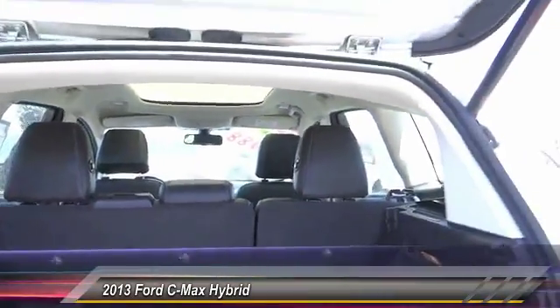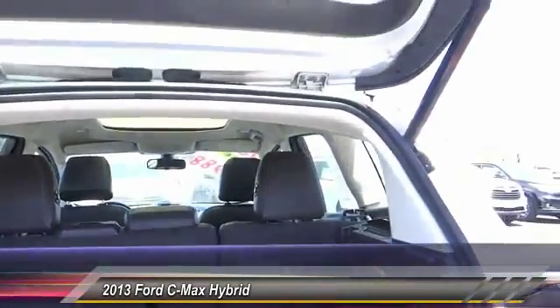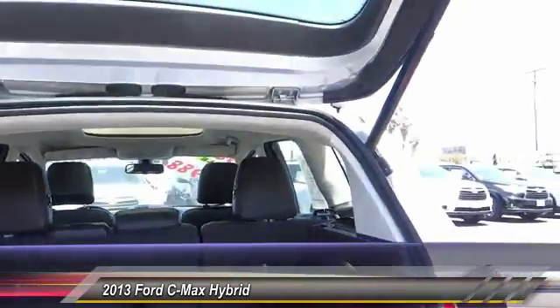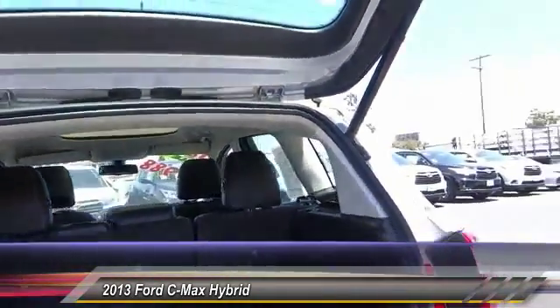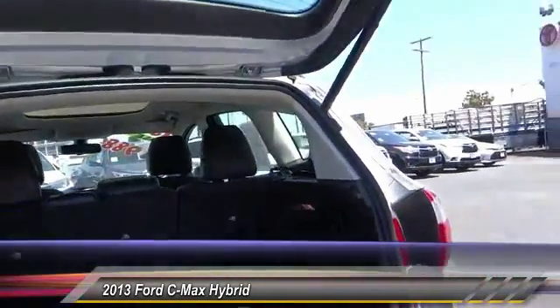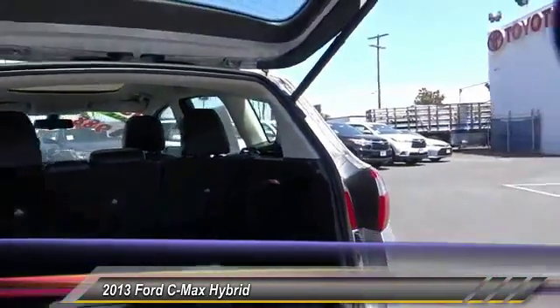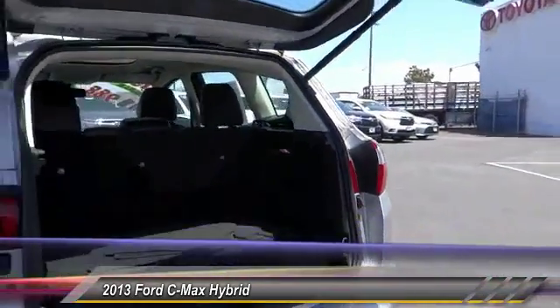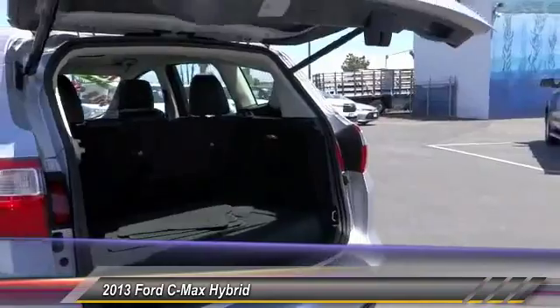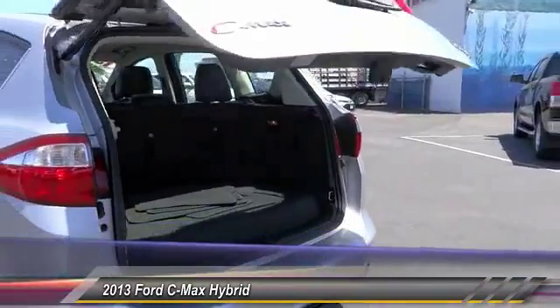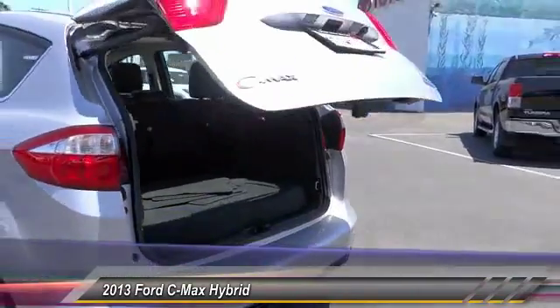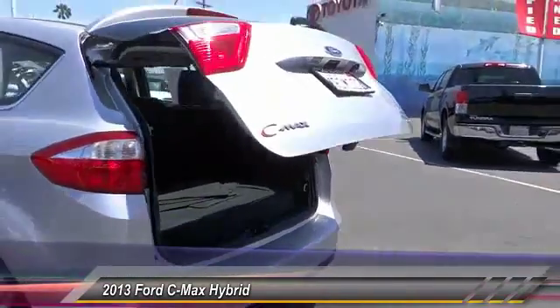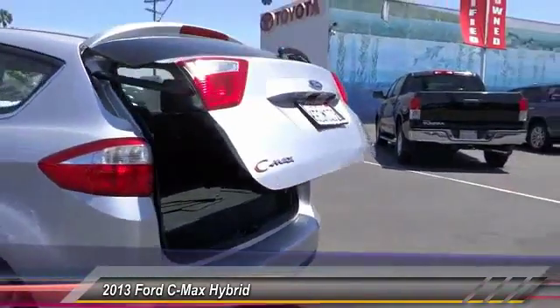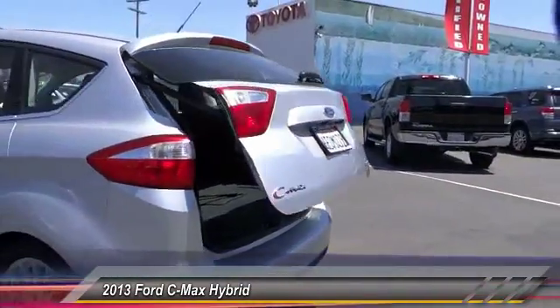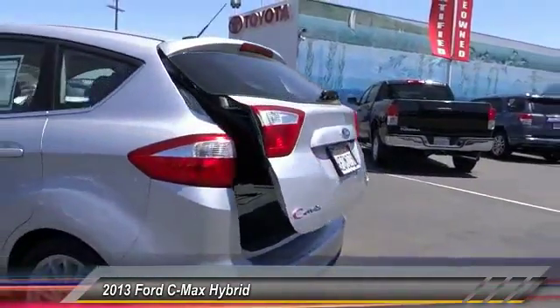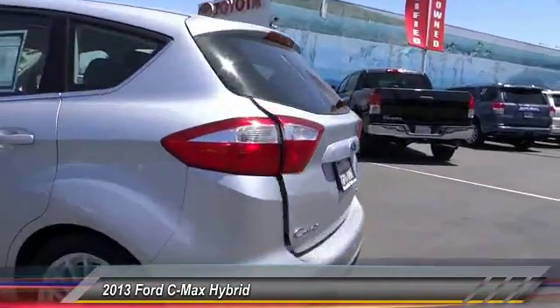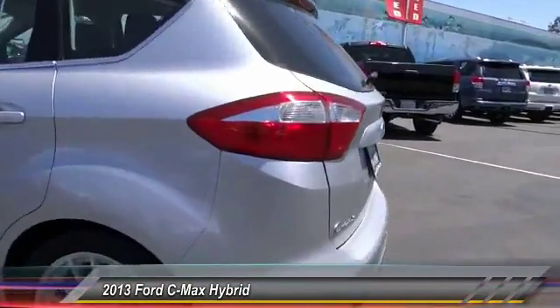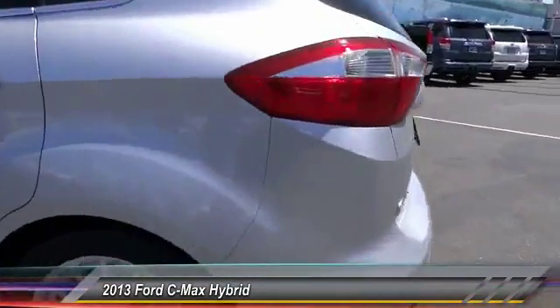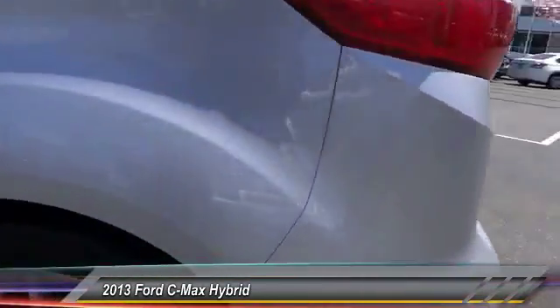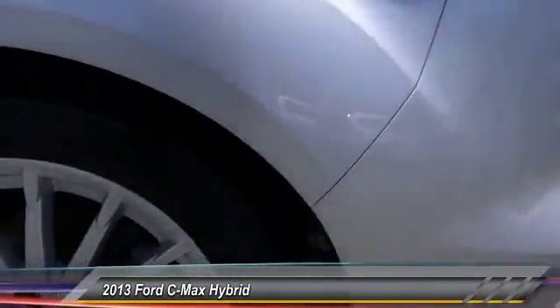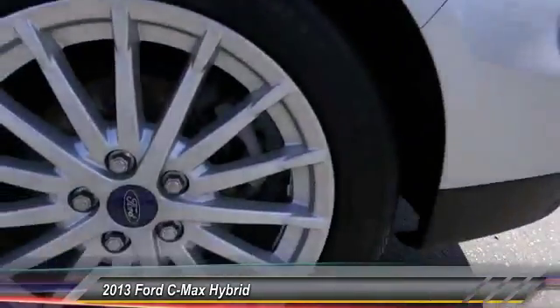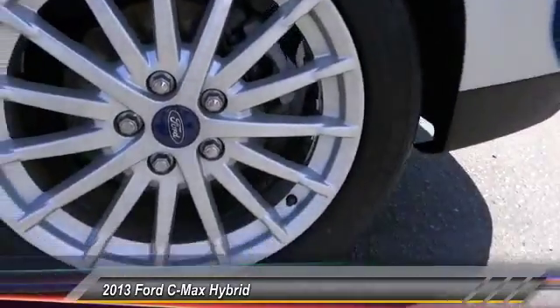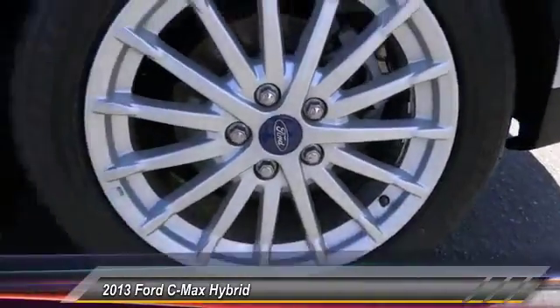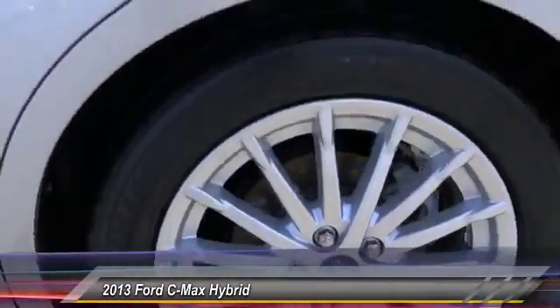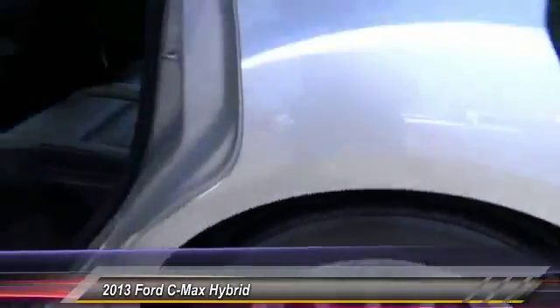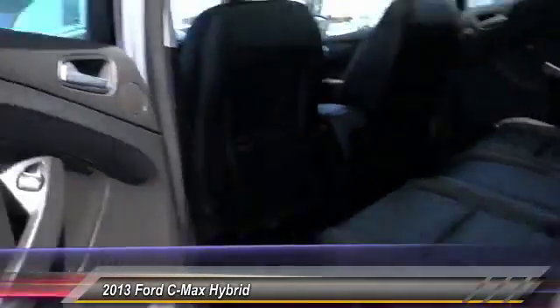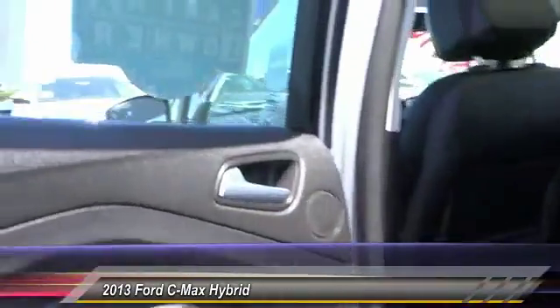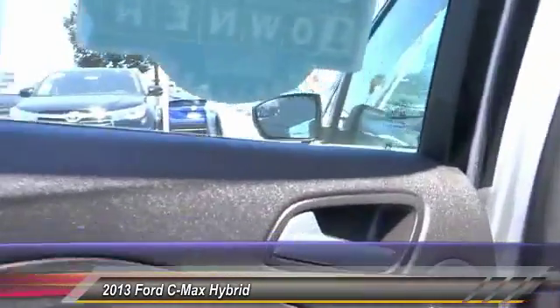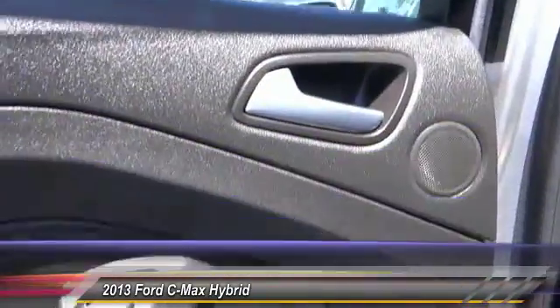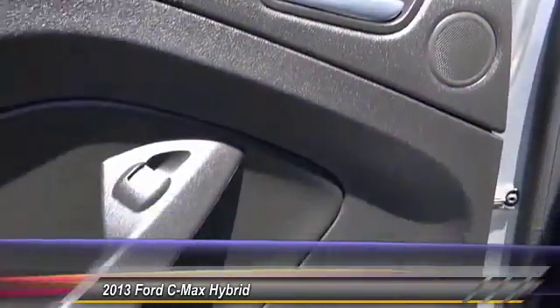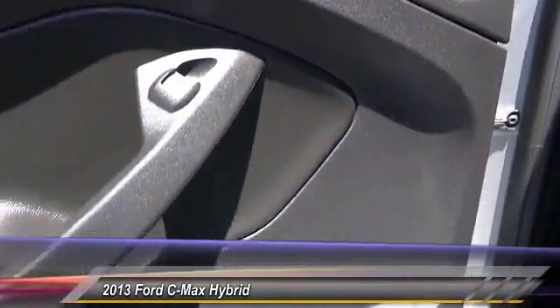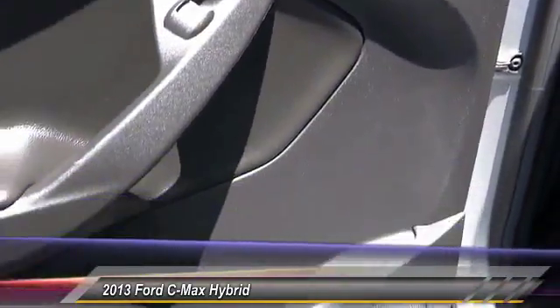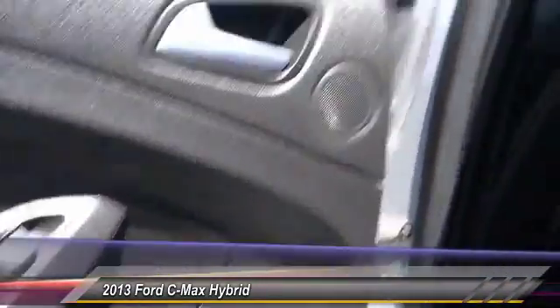Traction control, power sunroof, keyless entry, alloy wheels, air conditioning, front home link garage door opener, cruise control, automatic stability control, AM FM stereo radio, climate control.